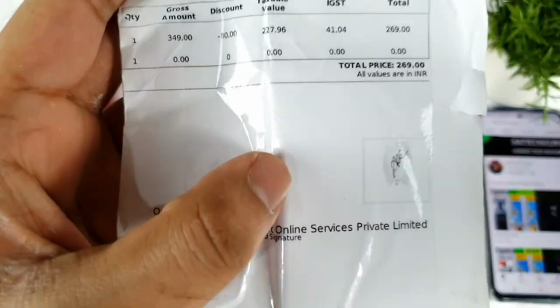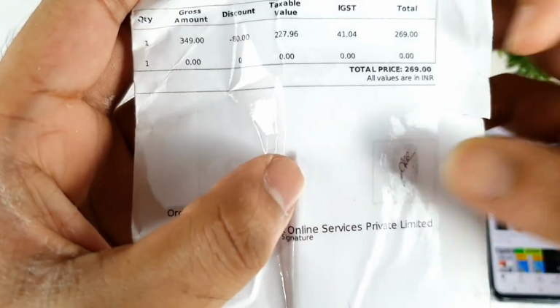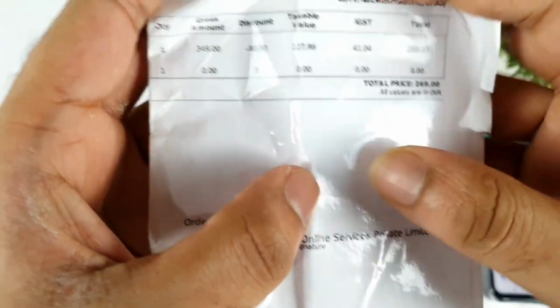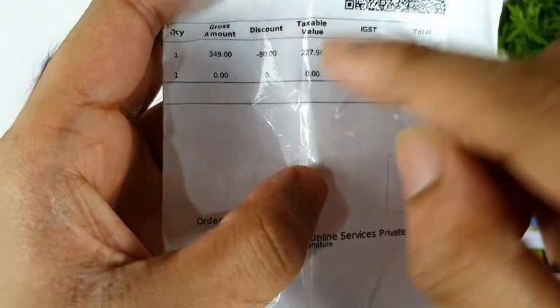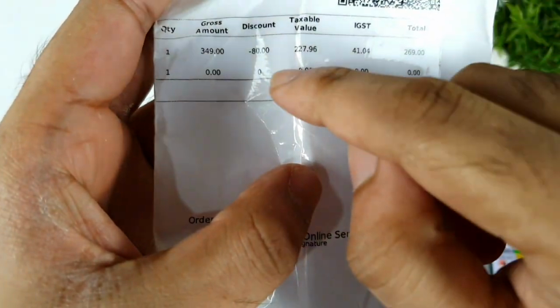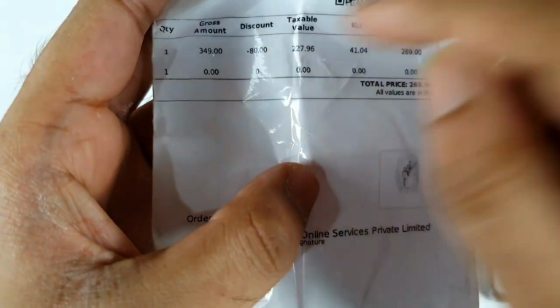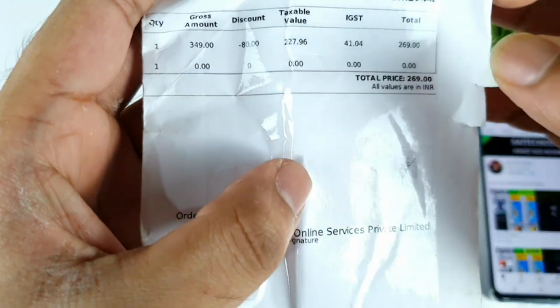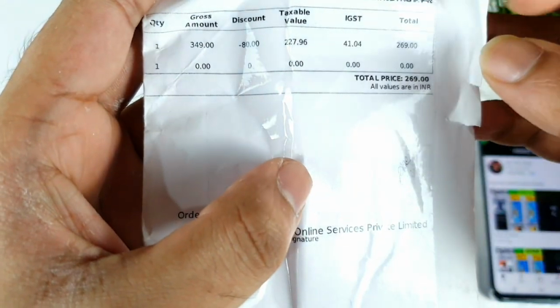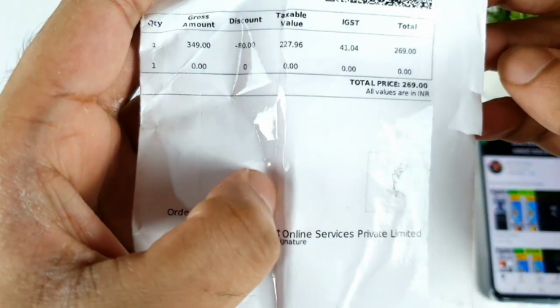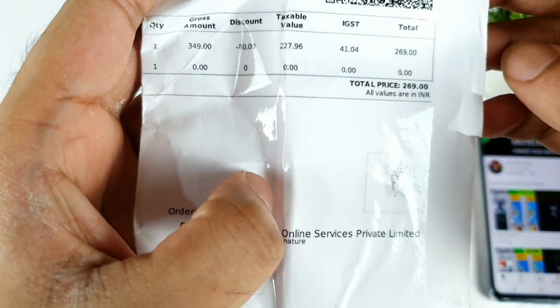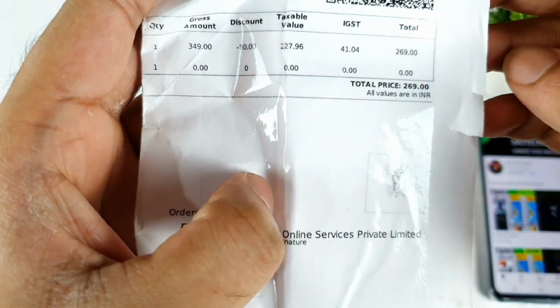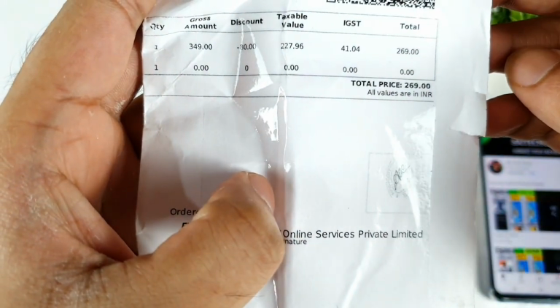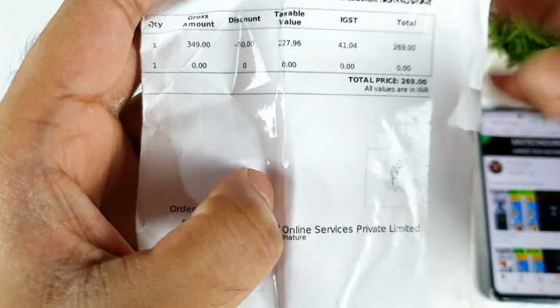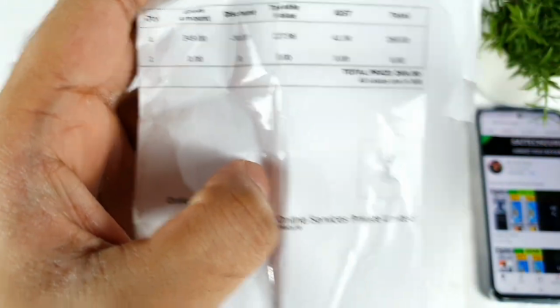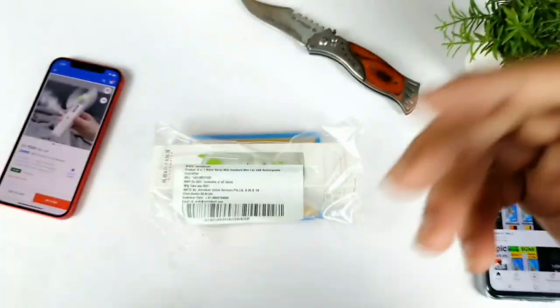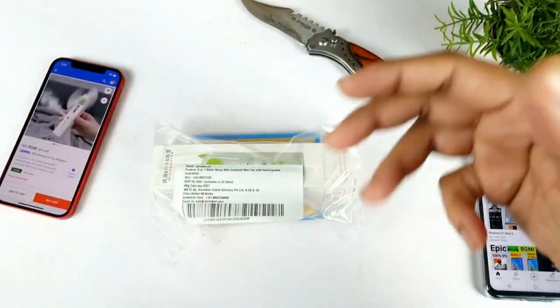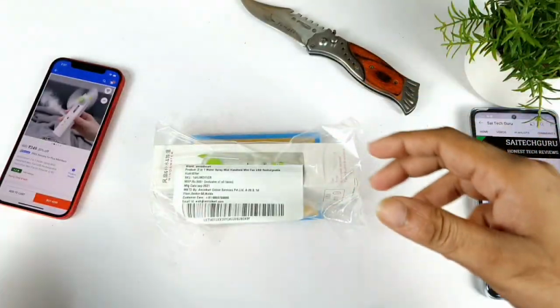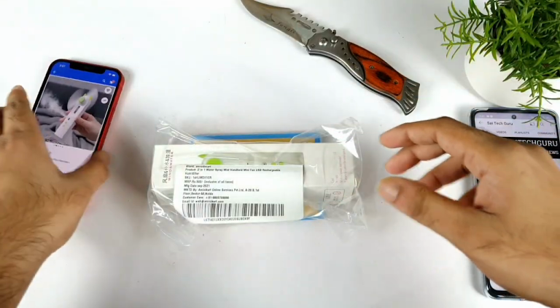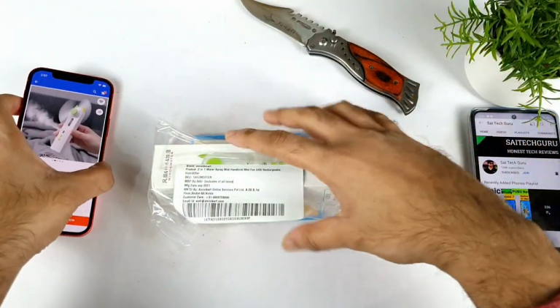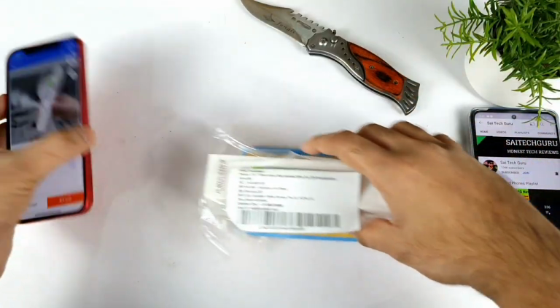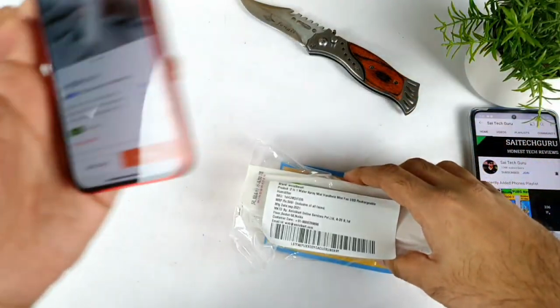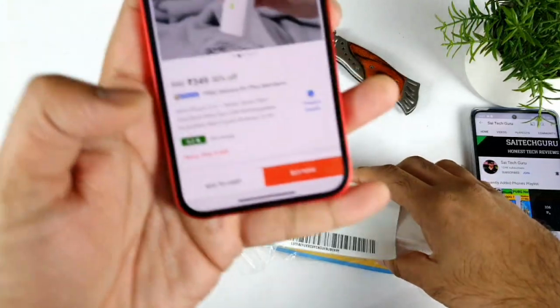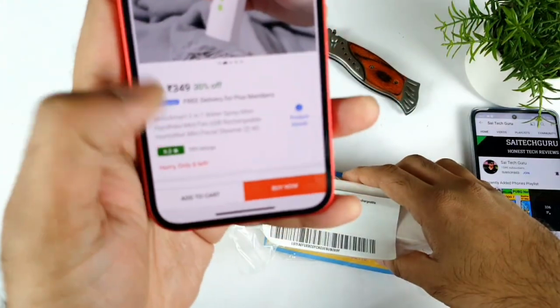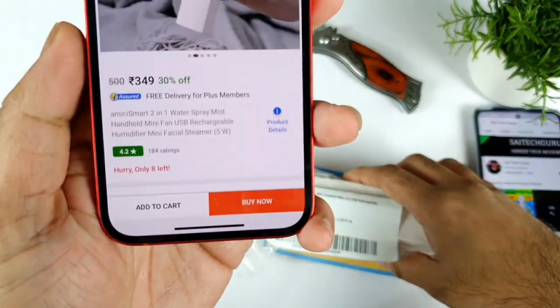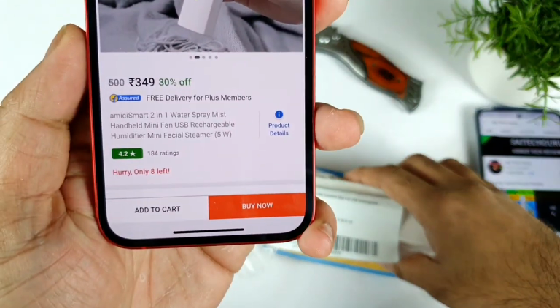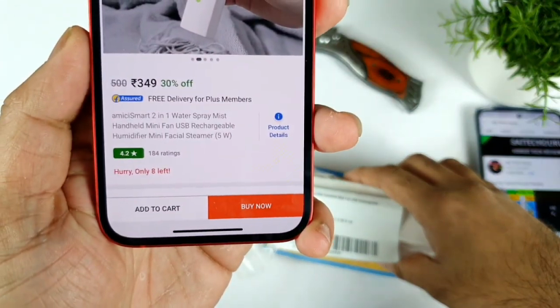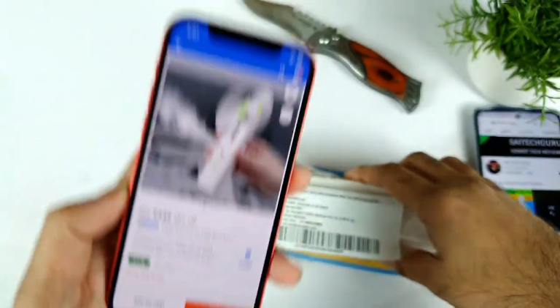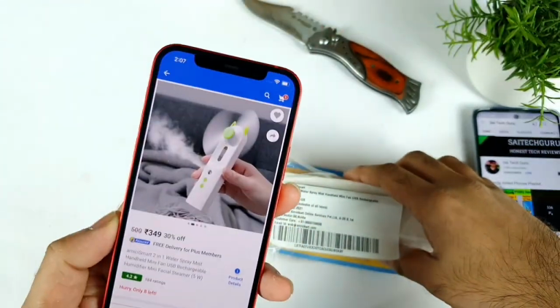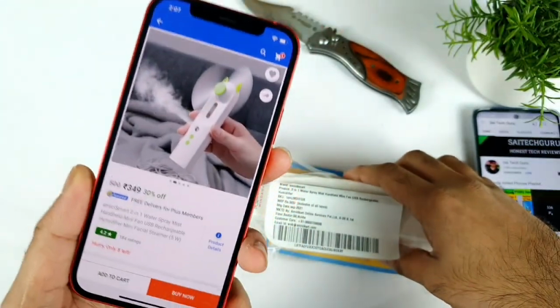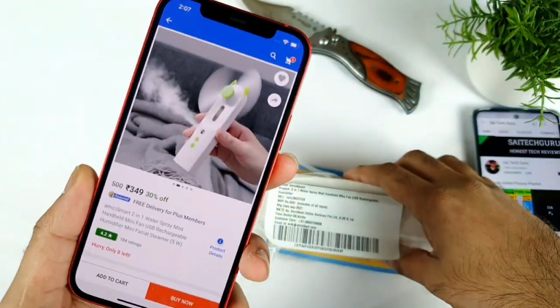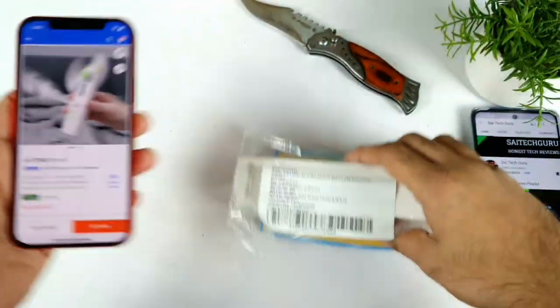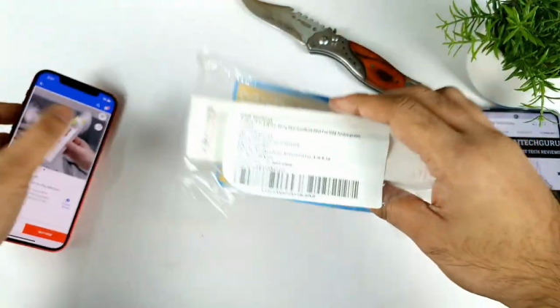You can see the price details — 80 rupees off. I got 80 rupees off during this kind of promotion sale. So the actual price right now on Flipkart is about 314 rupees, as you can see on the Flipkart website.